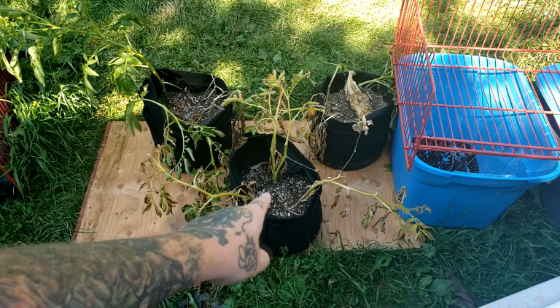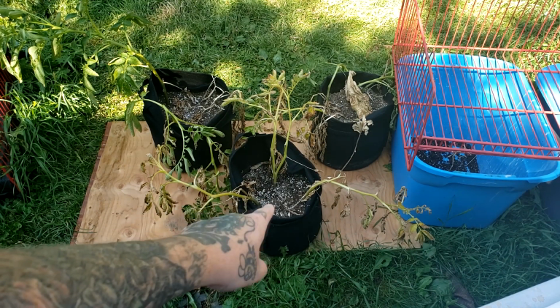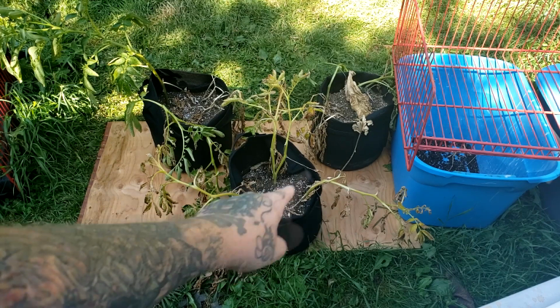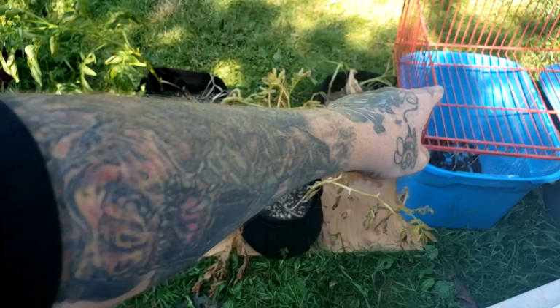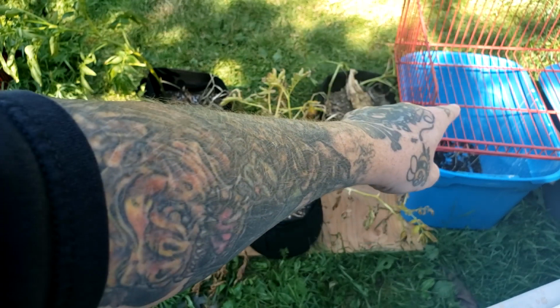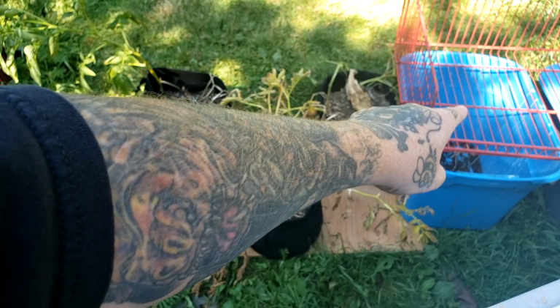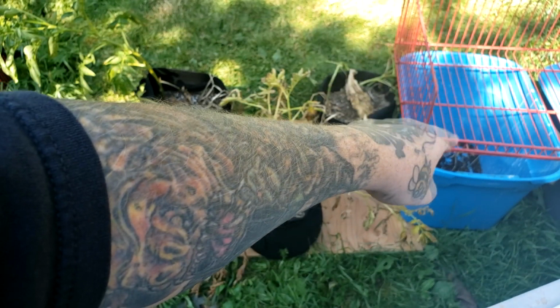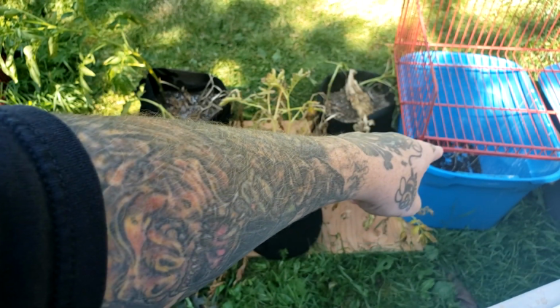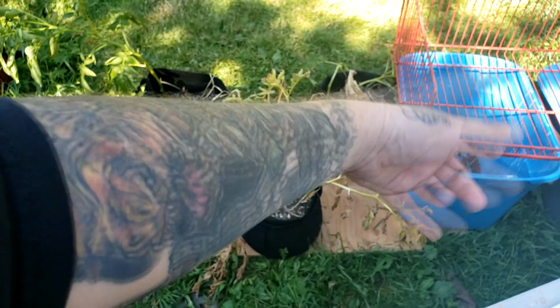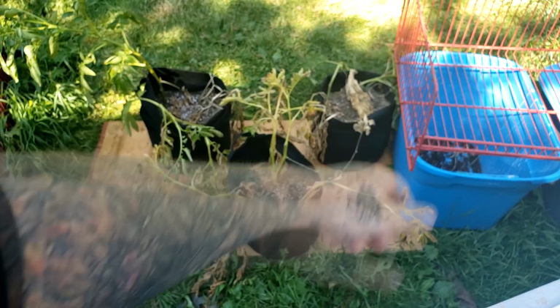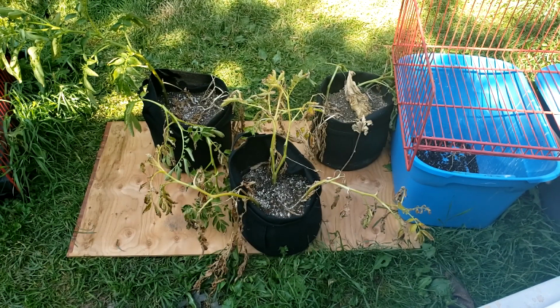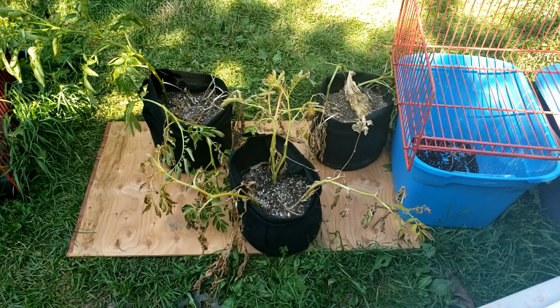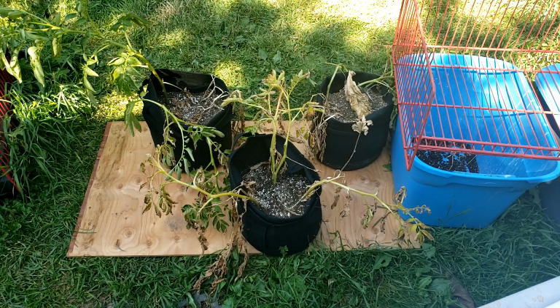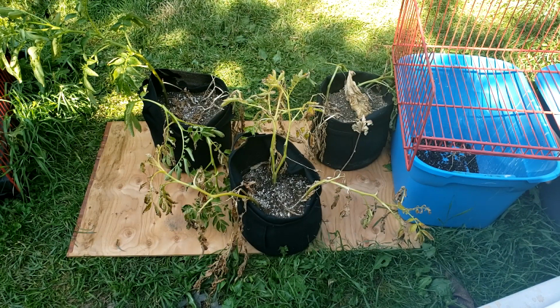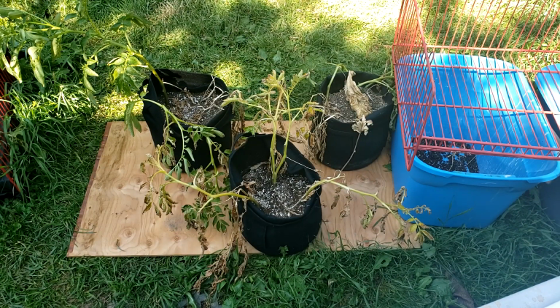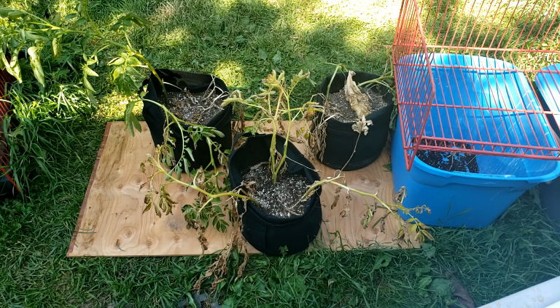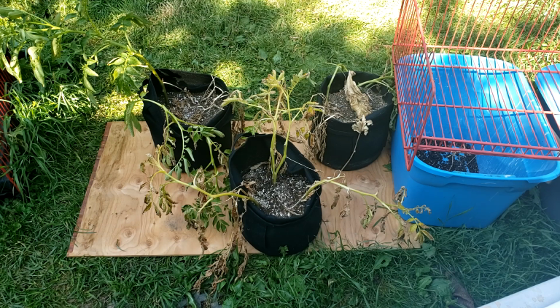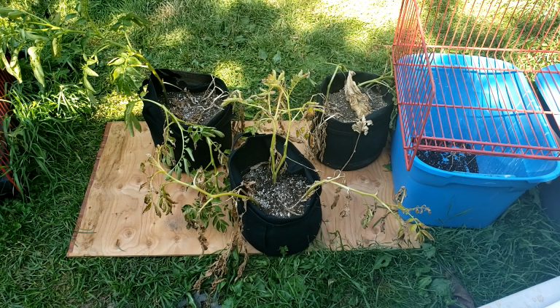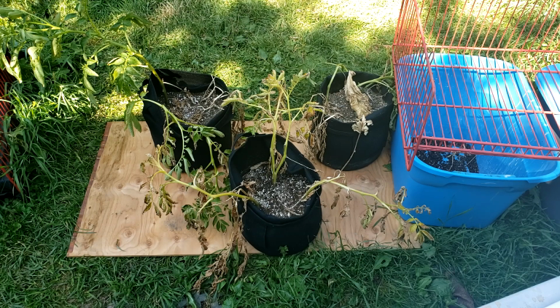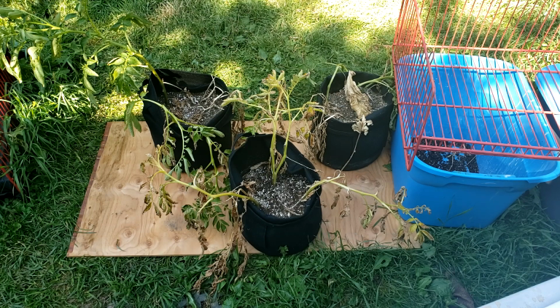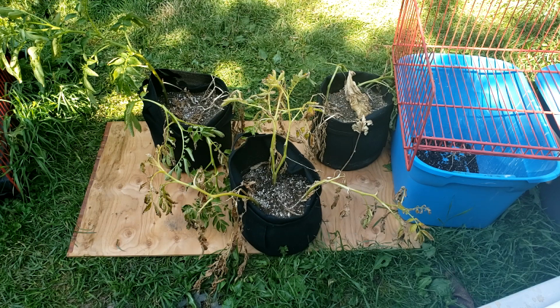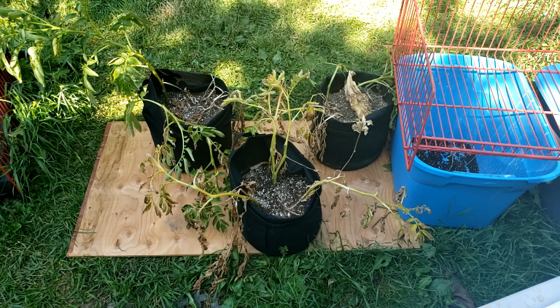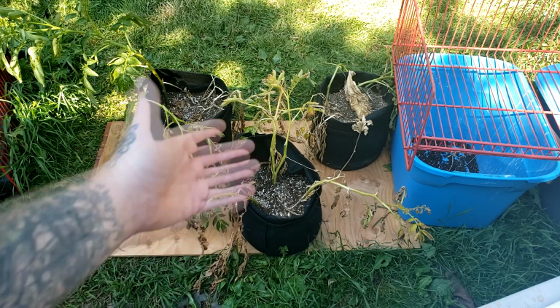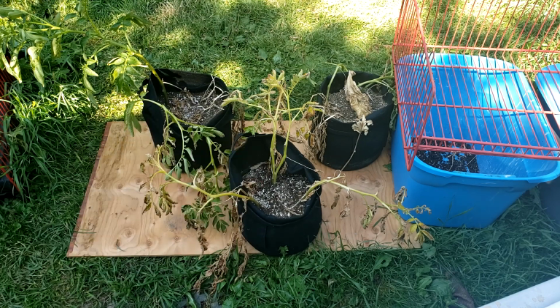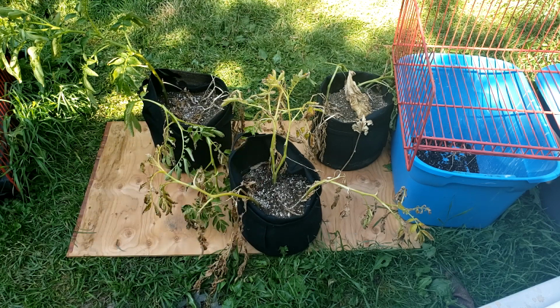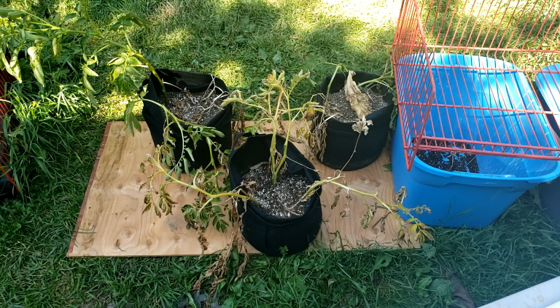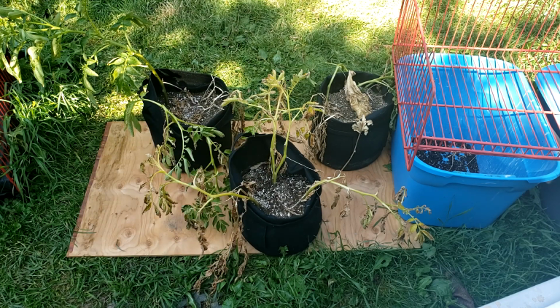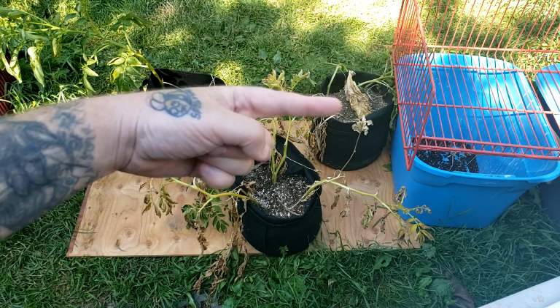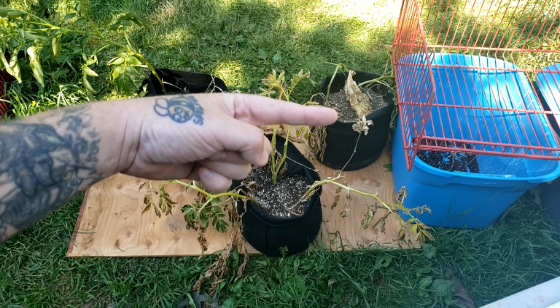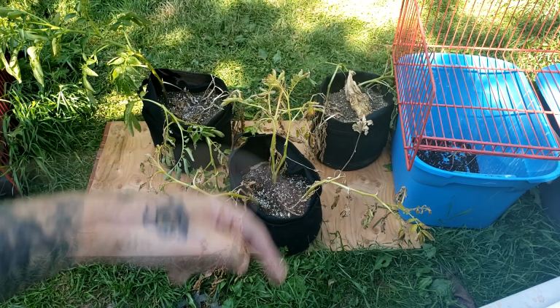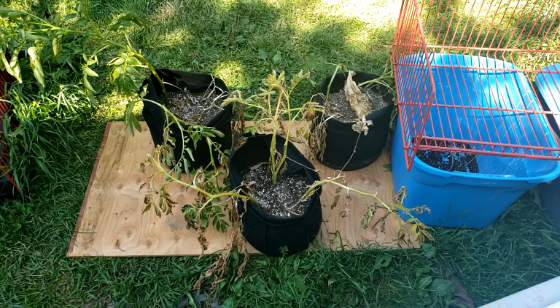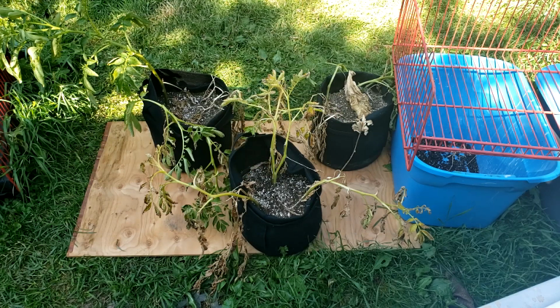What we're gonna do is dump these into this grate to try to save some of the soil and separate the potatoes from the soil. Let's move on over there and see what we can do.